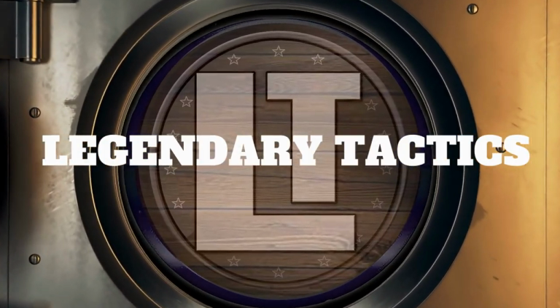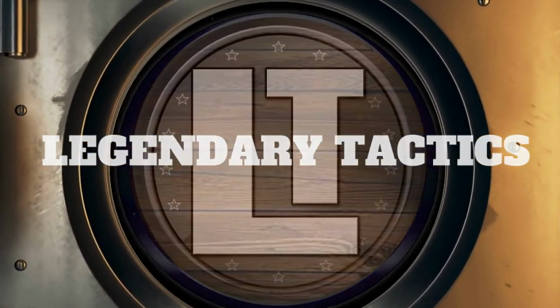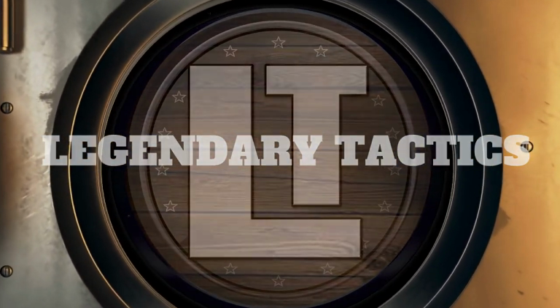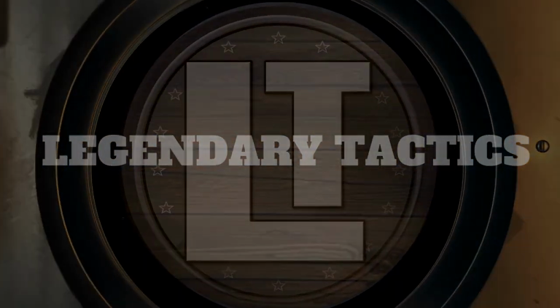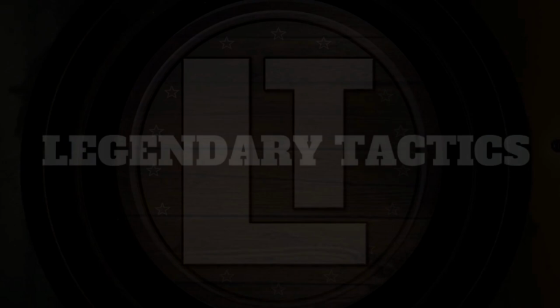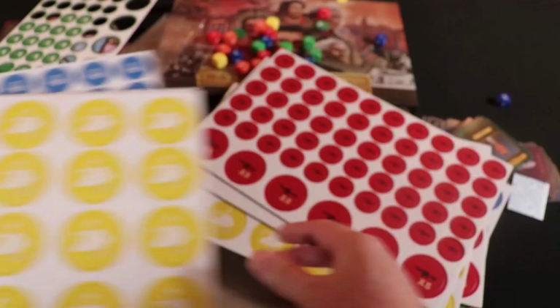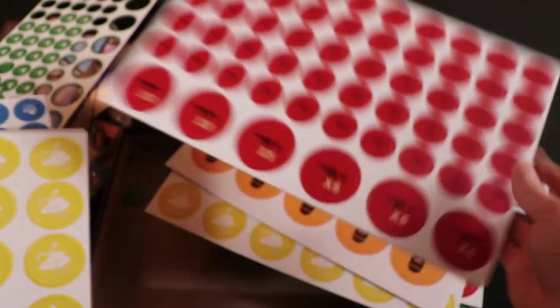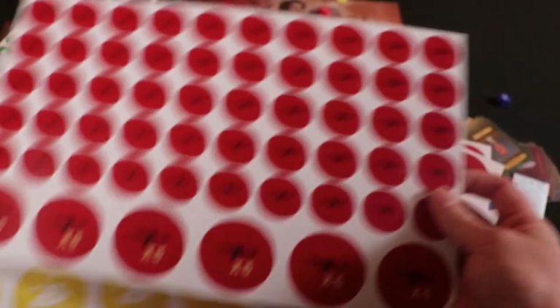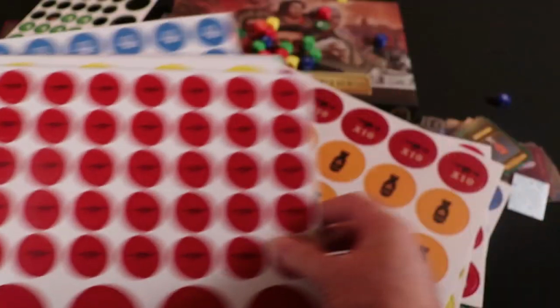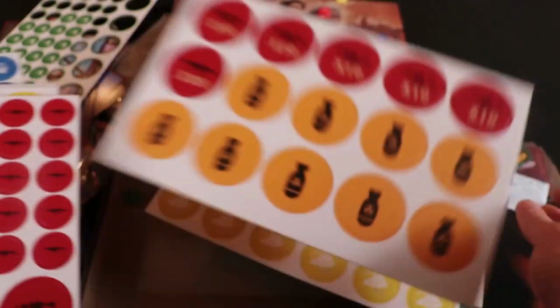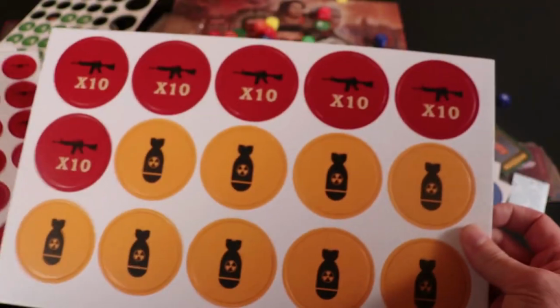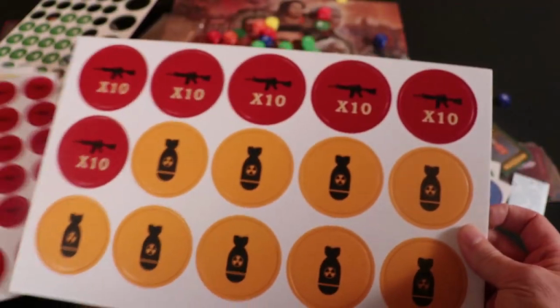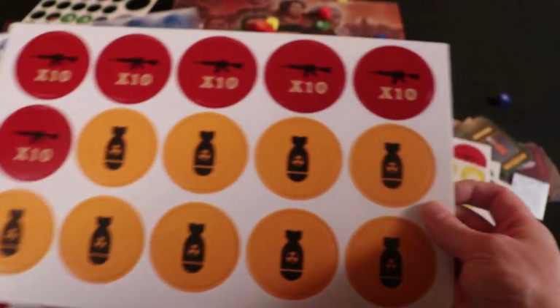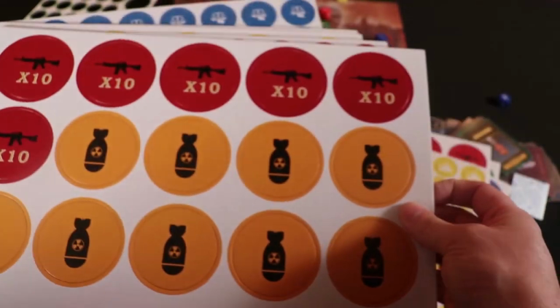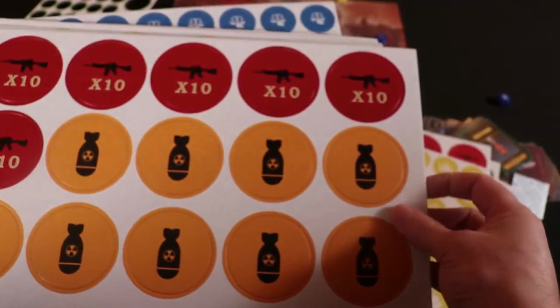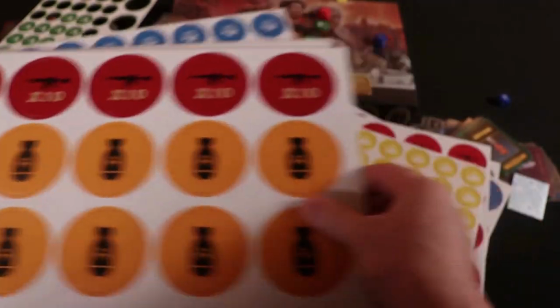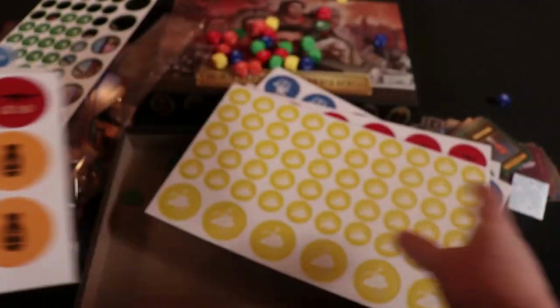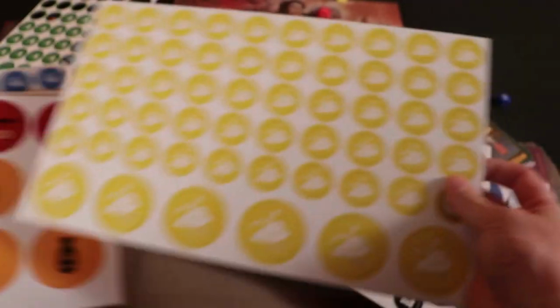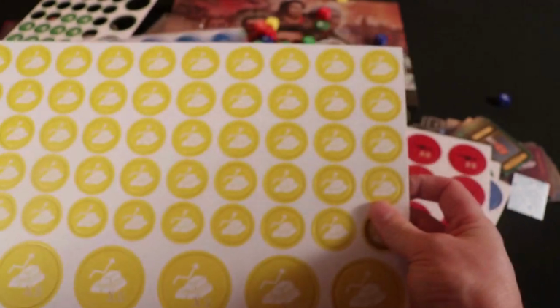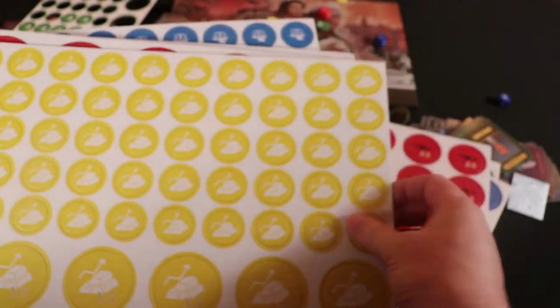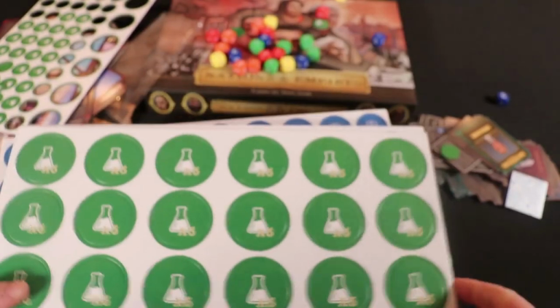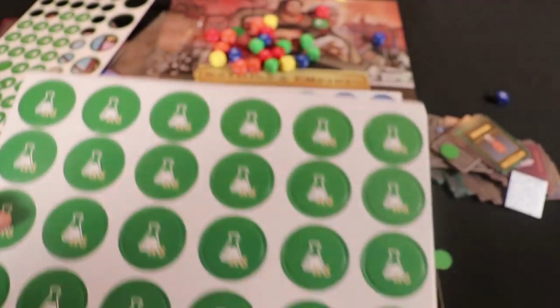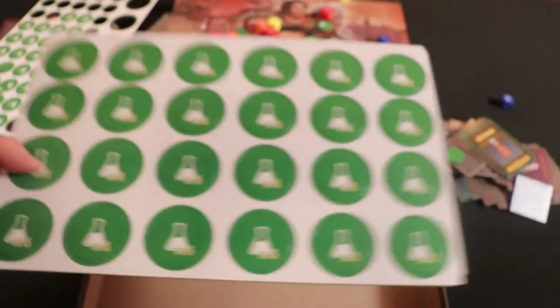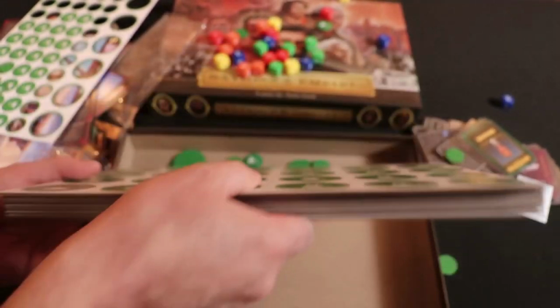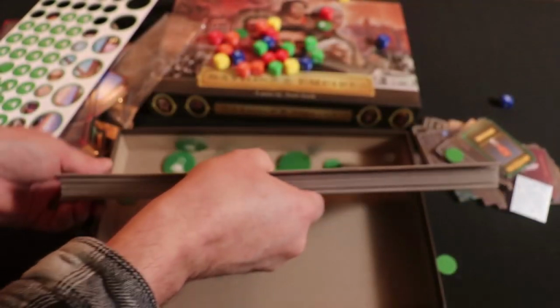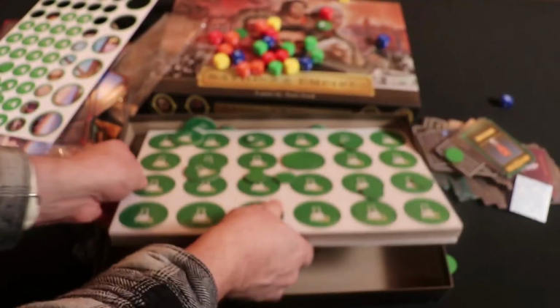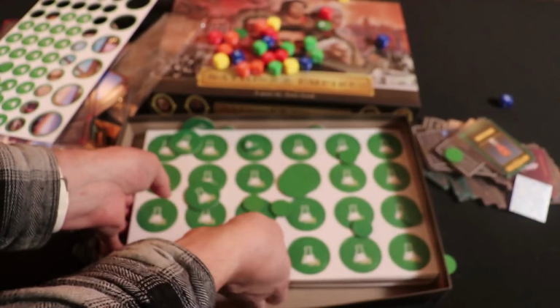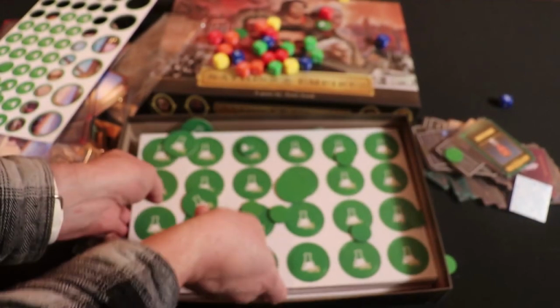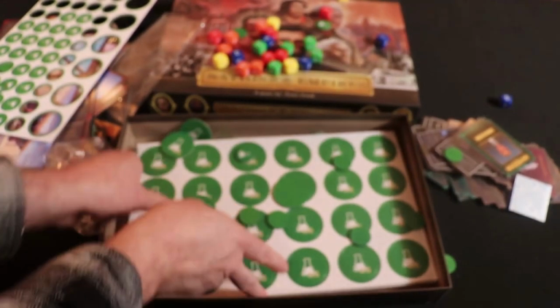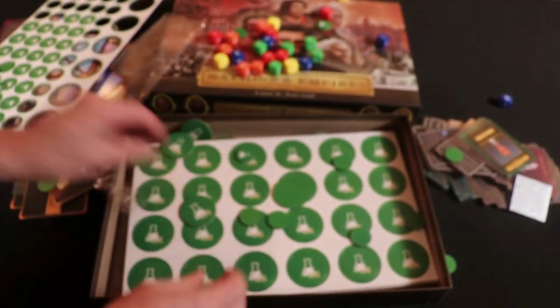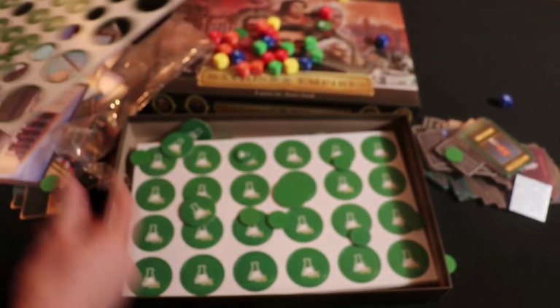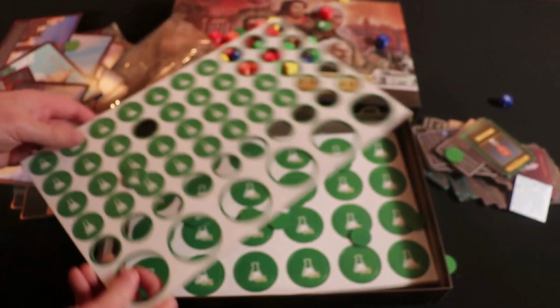This game comes jam-packed with tokens. We've got military tokens, nukes, economy tokens, and science tokens. There's also blue tokens, which are civil liberties tokens.